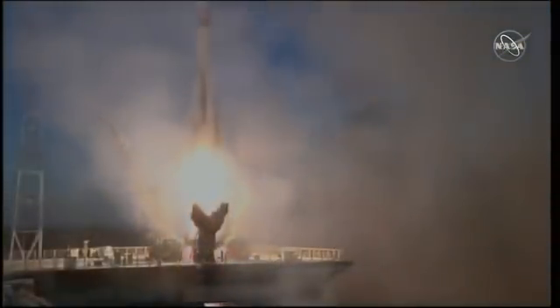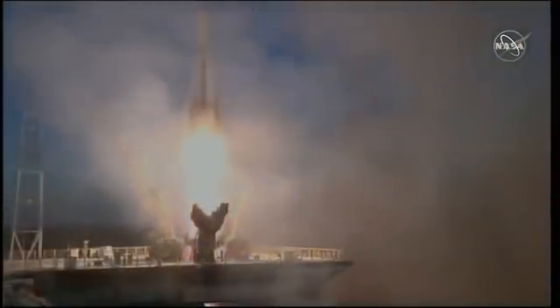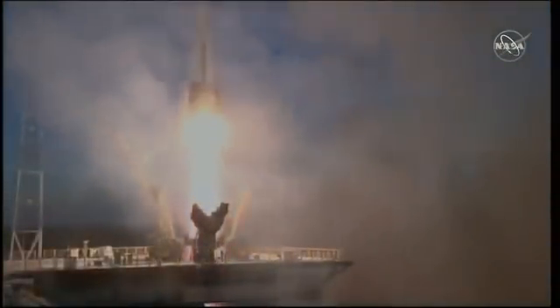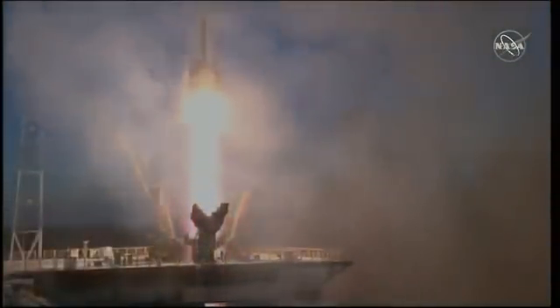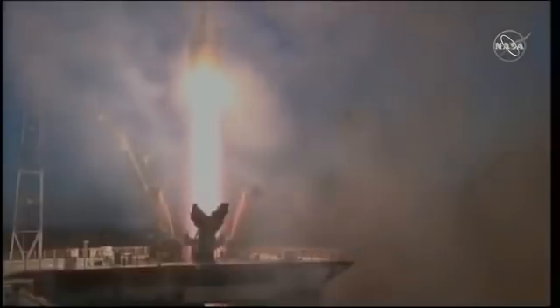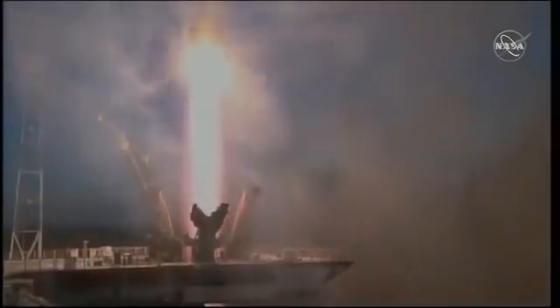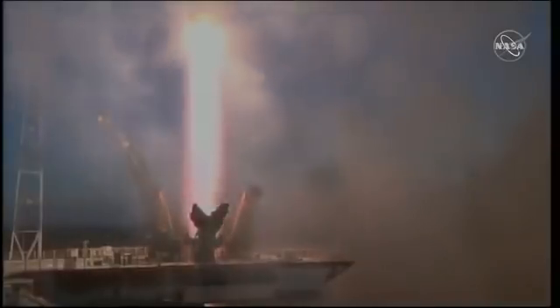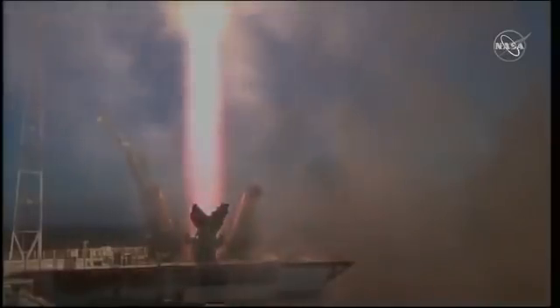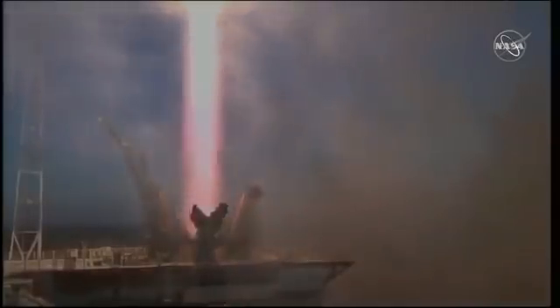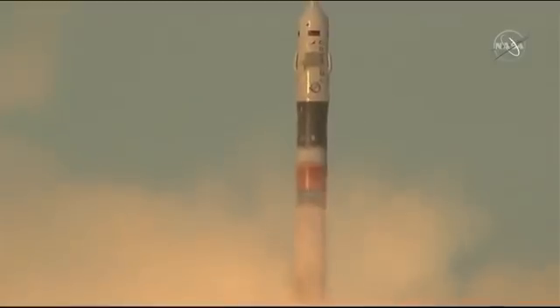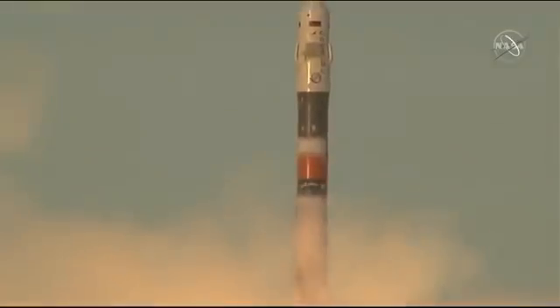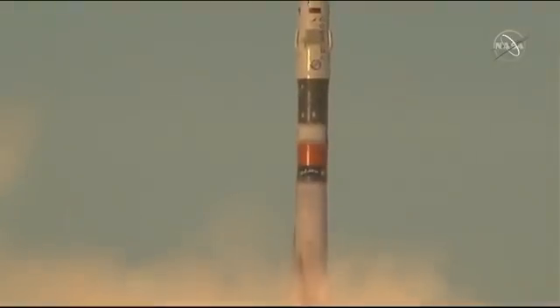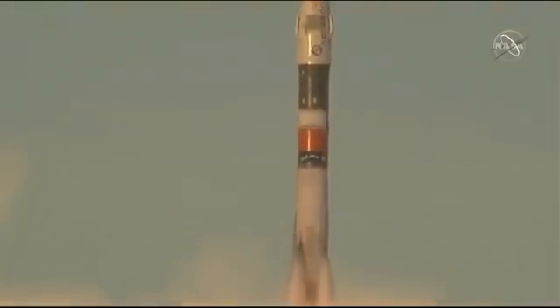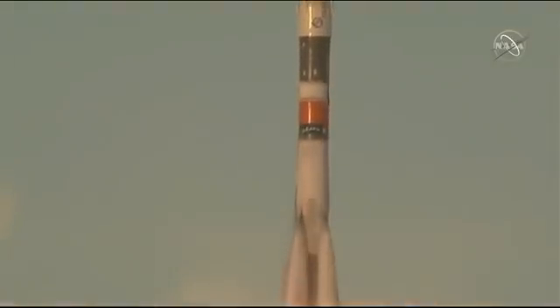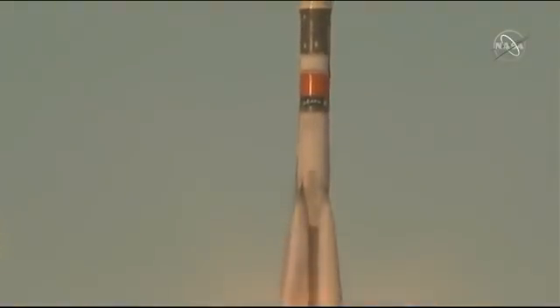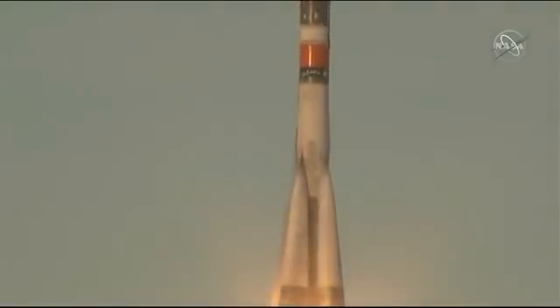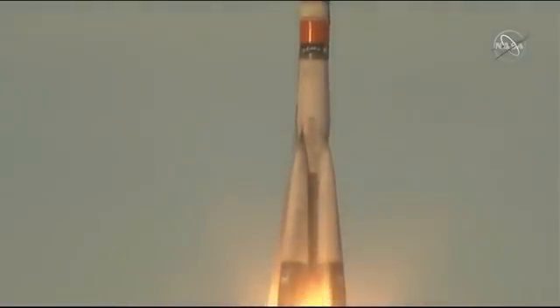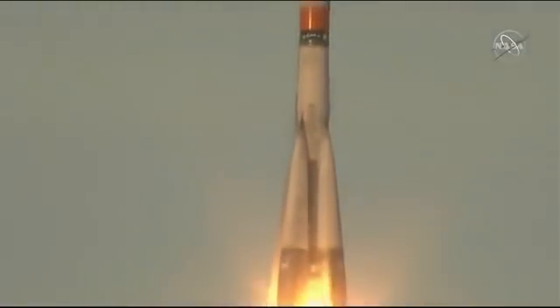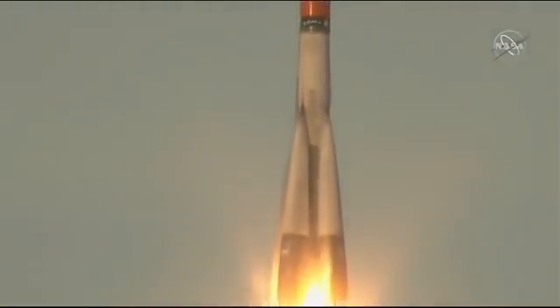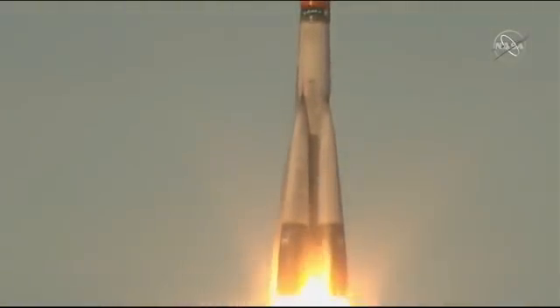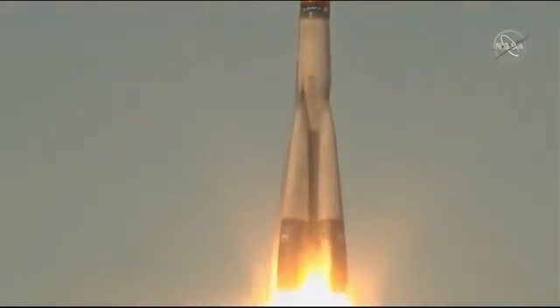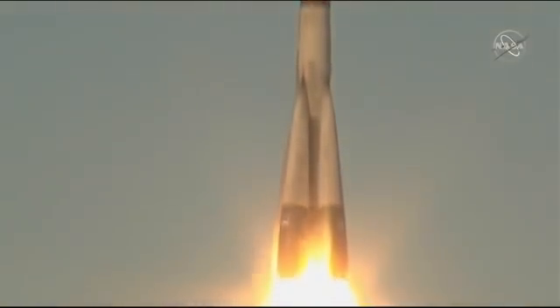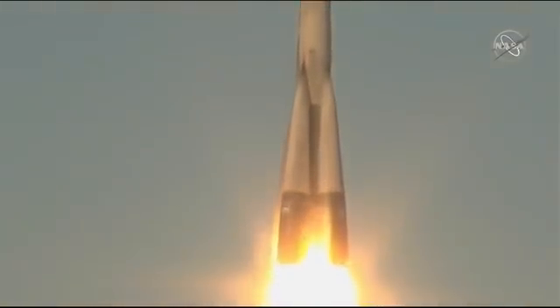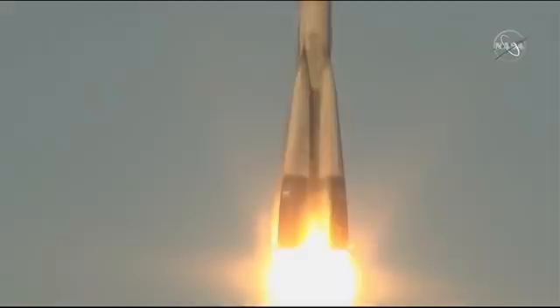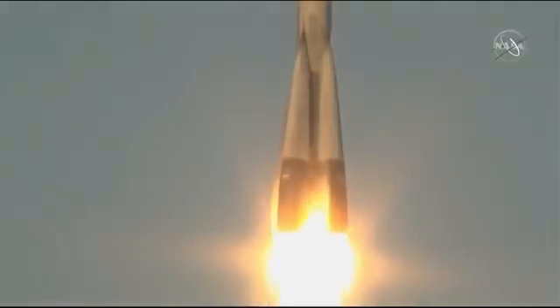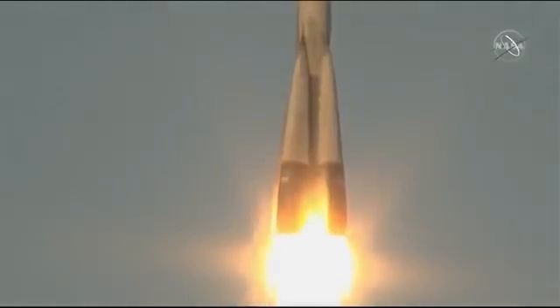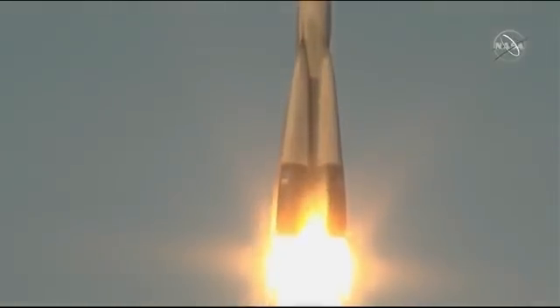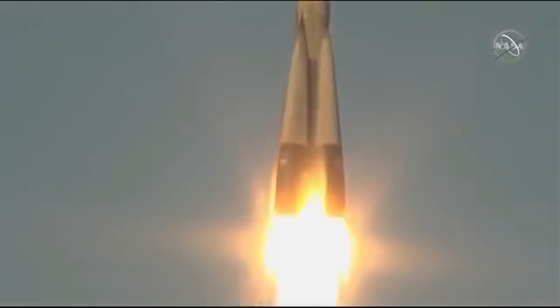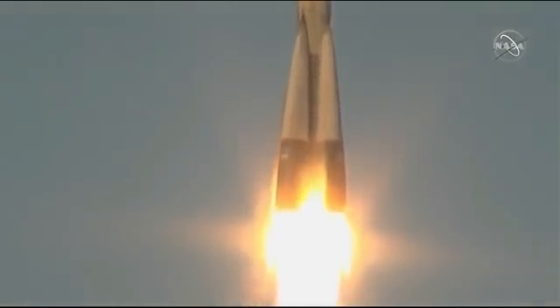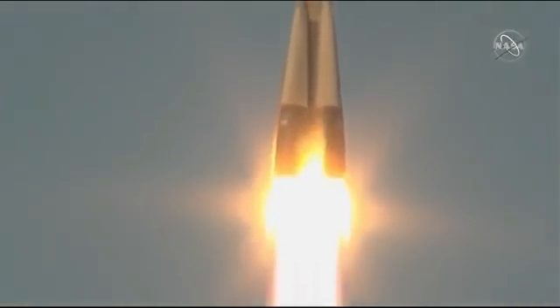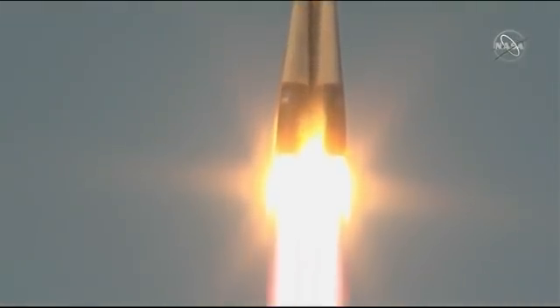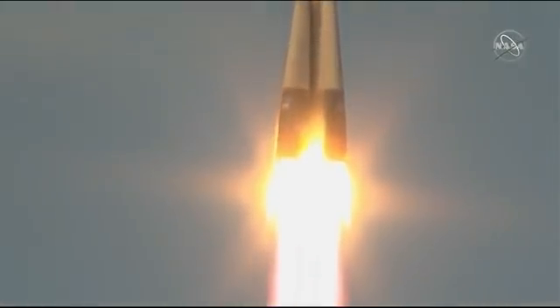We have liftoff of Anne McLean, David Saint-Jacques, and Oleg Kononenko blasting through the Kazakh sky to the International Space Station.